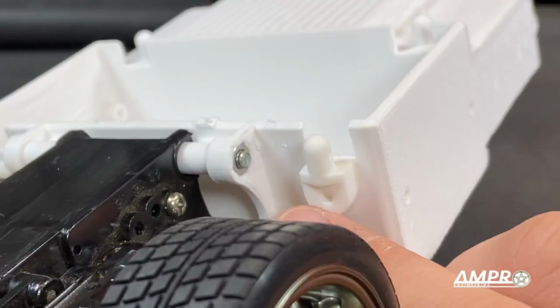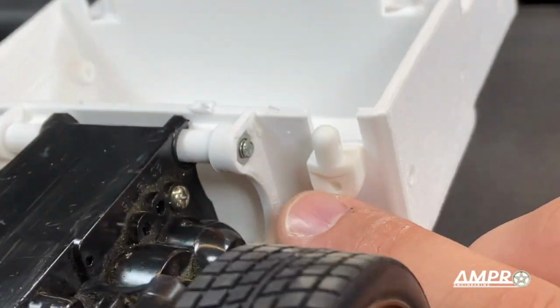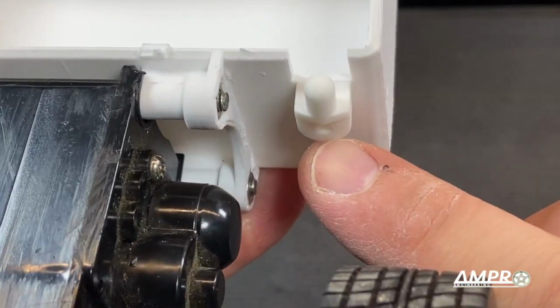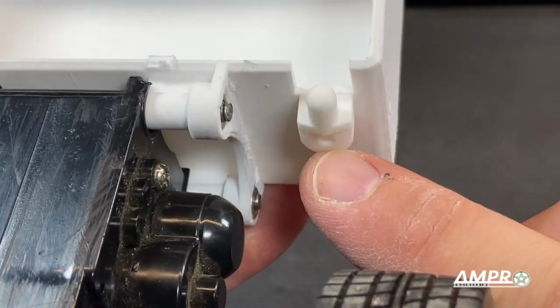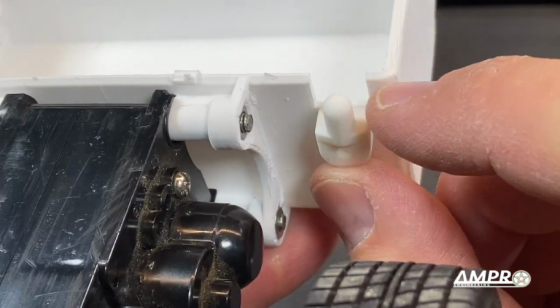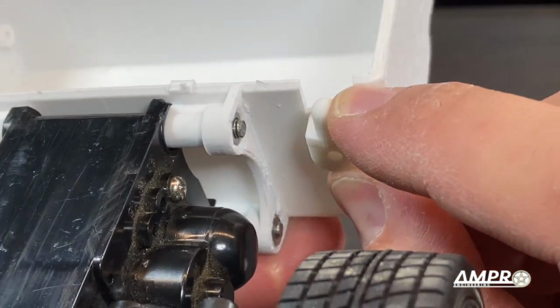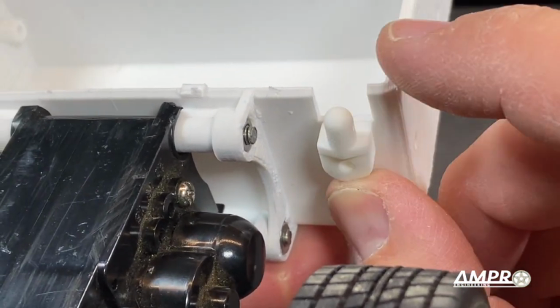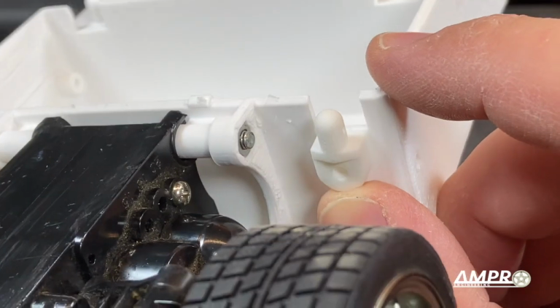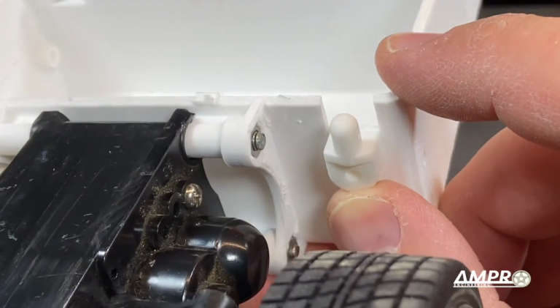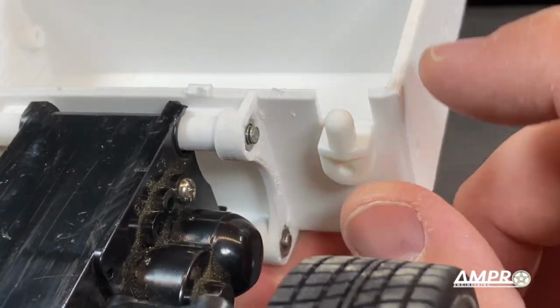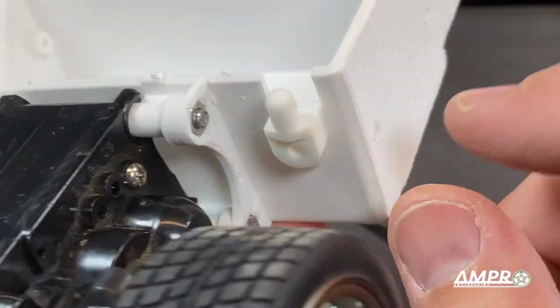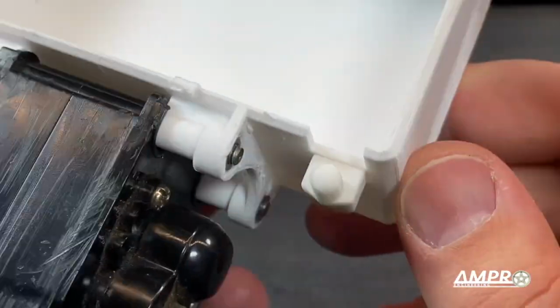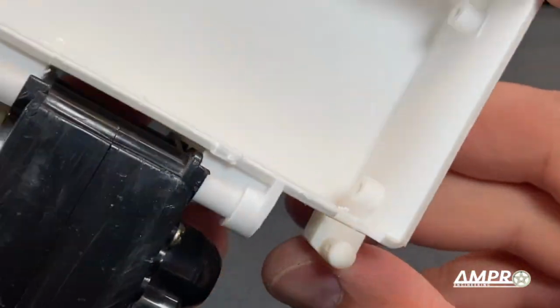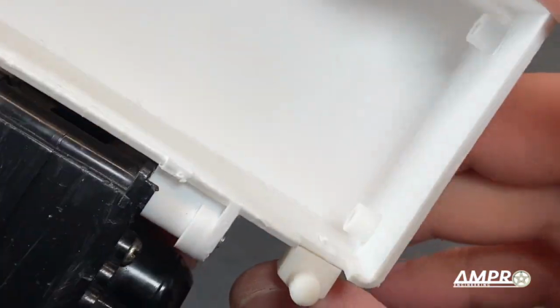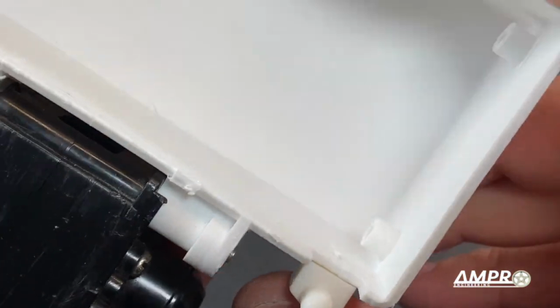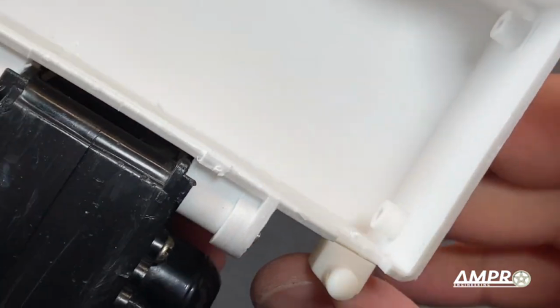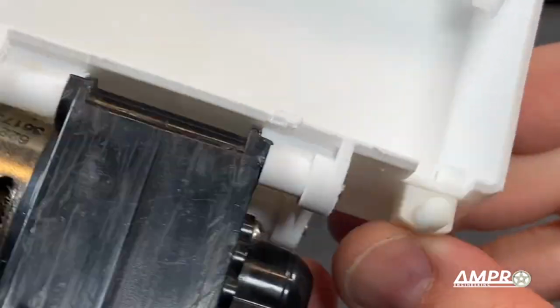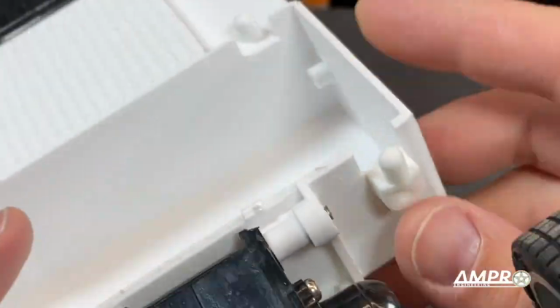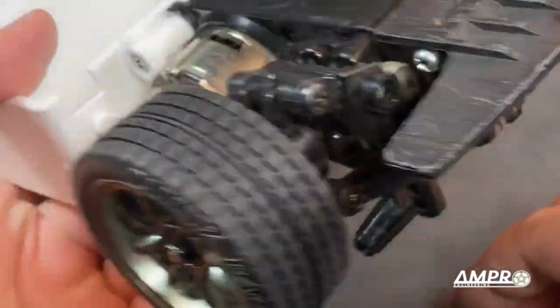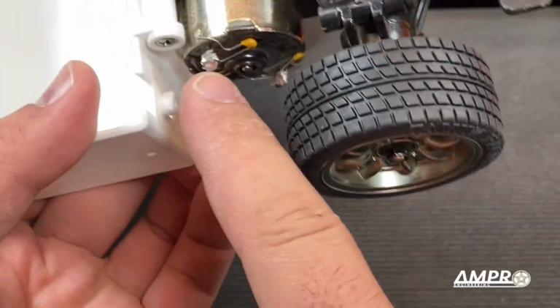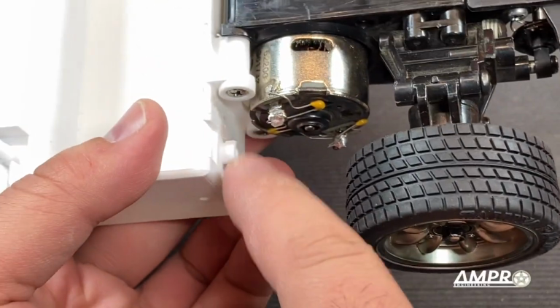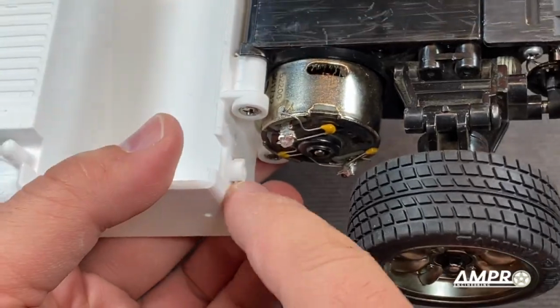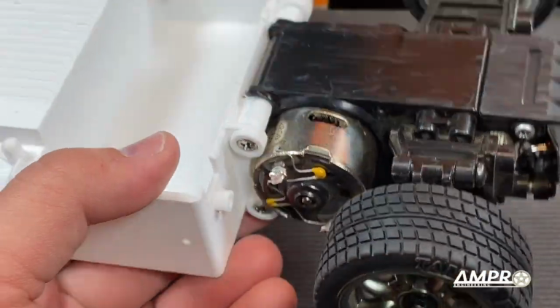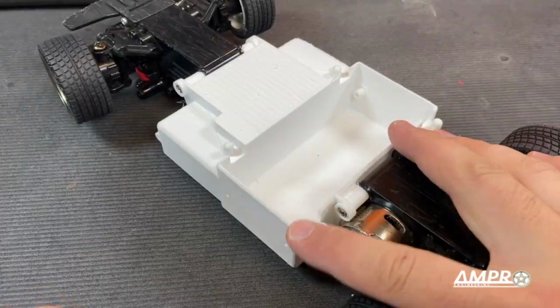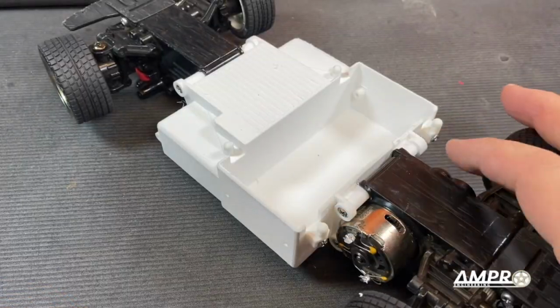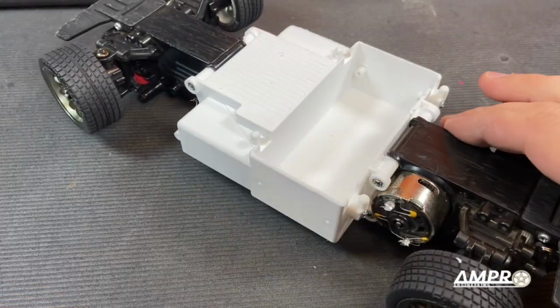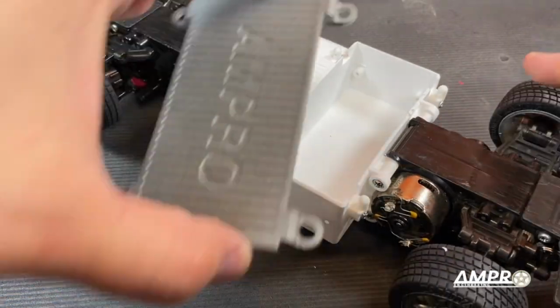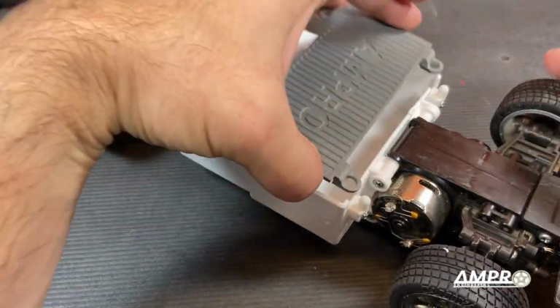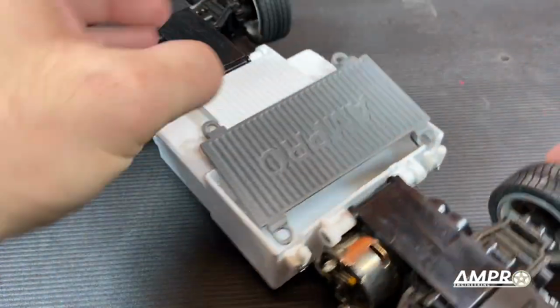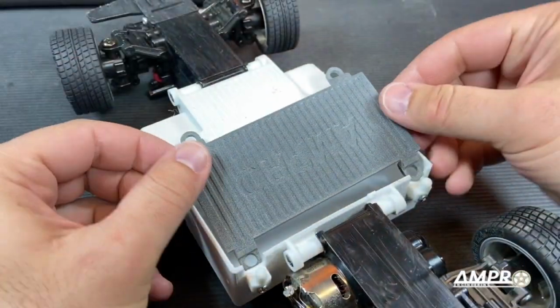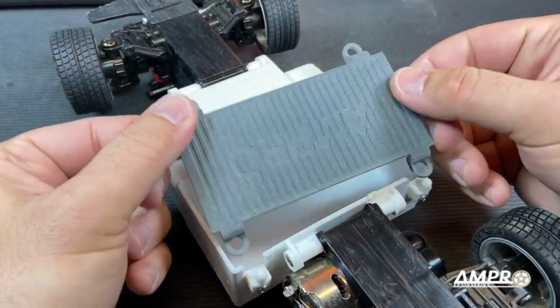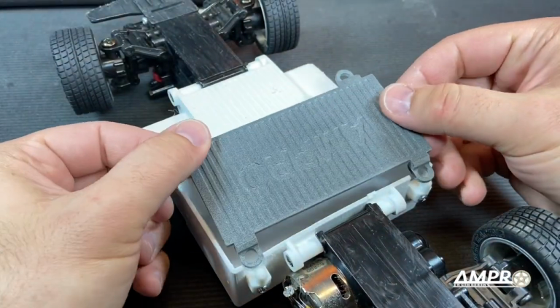I'll use a self-tapping three millimeter diameter screw right in that hole, probably a six millimeter long one, and we'll put the same on this side. Both the pegs are in and now we can install this.